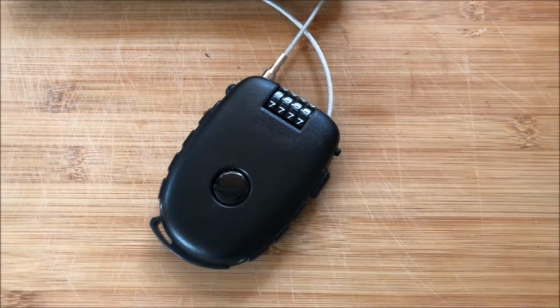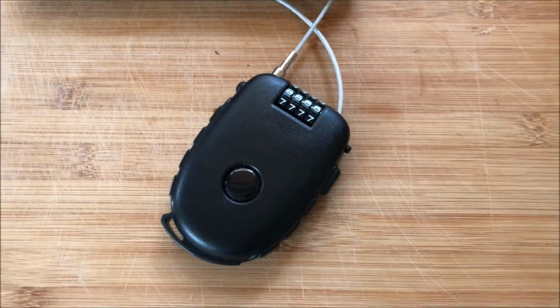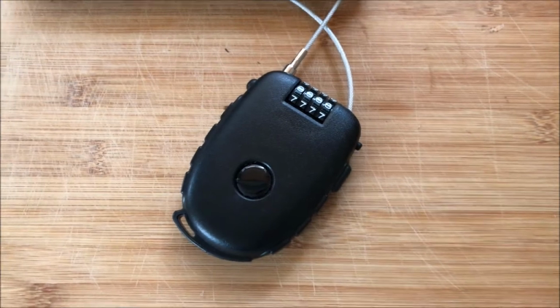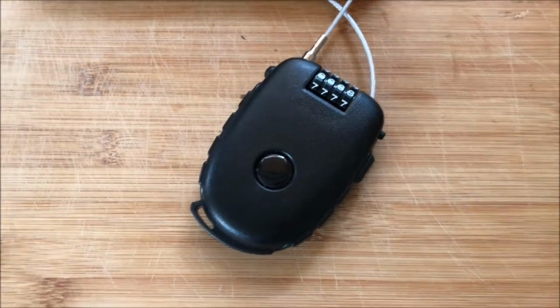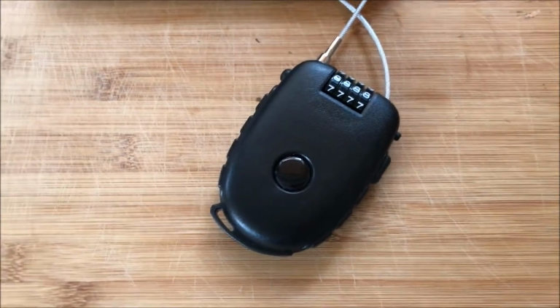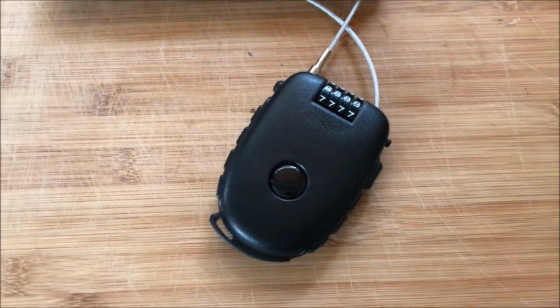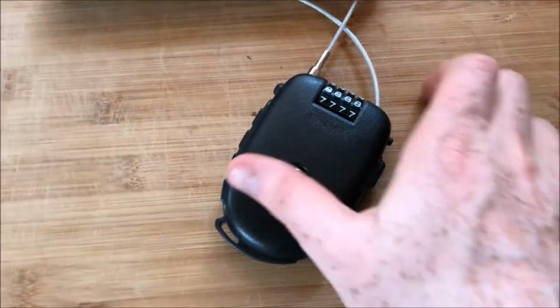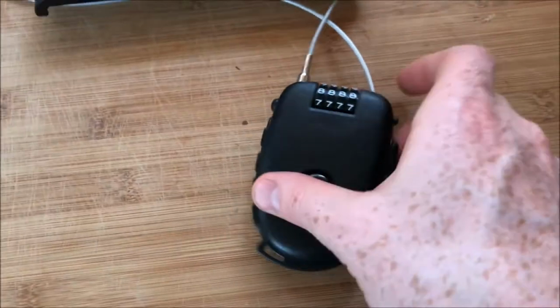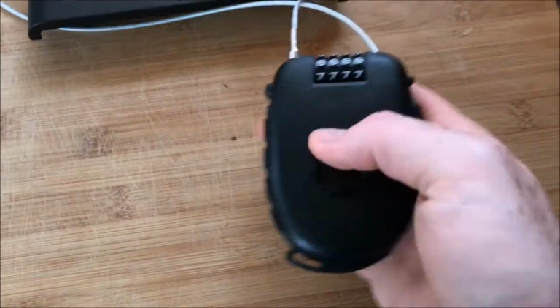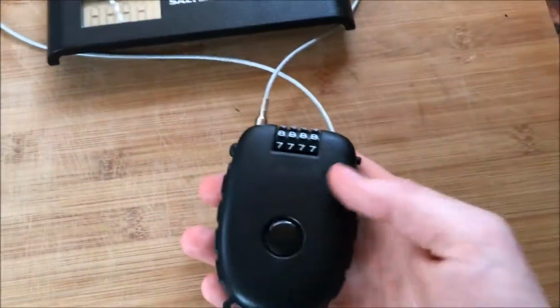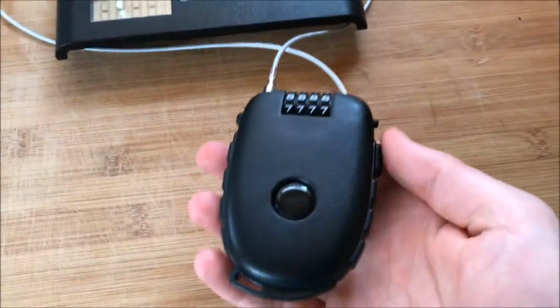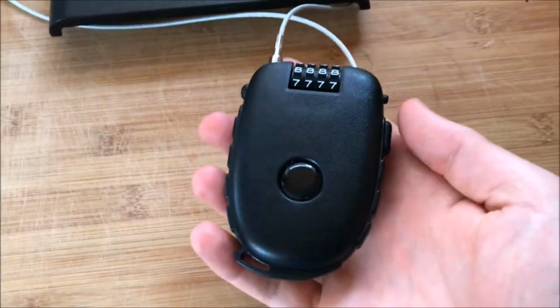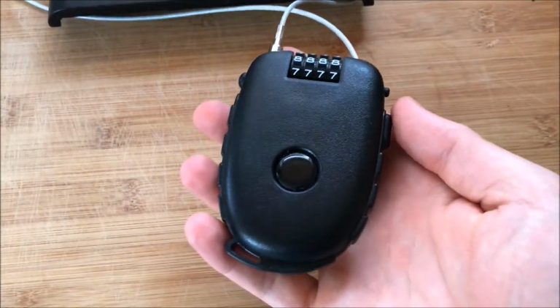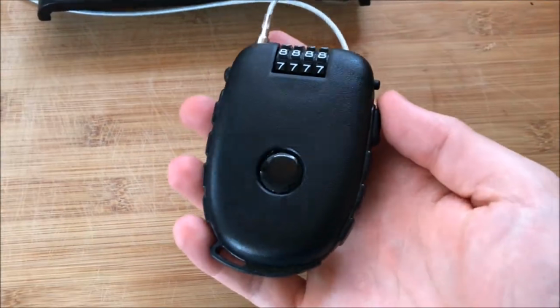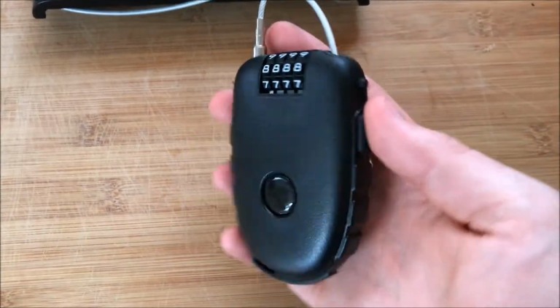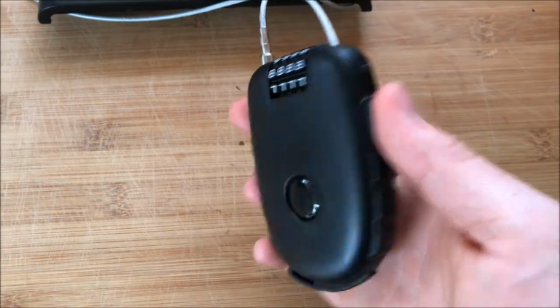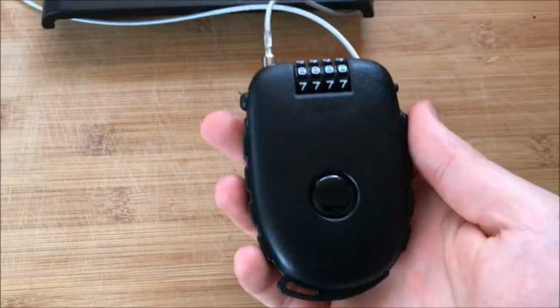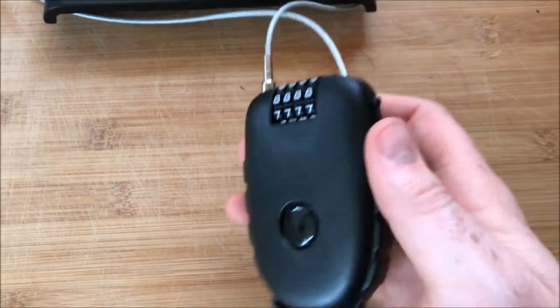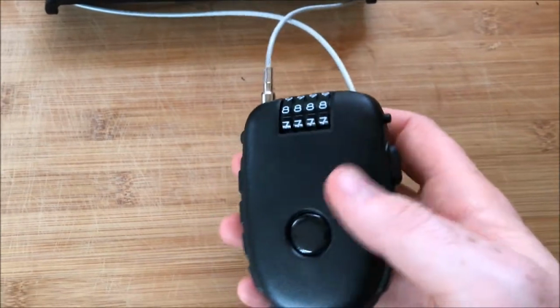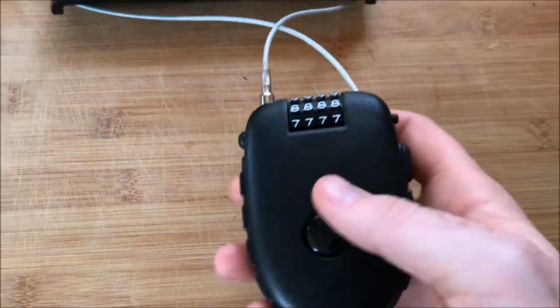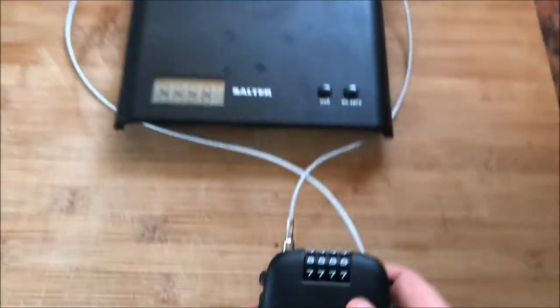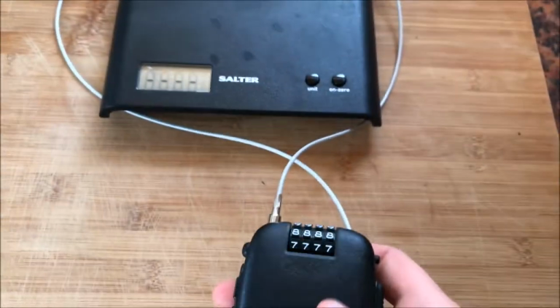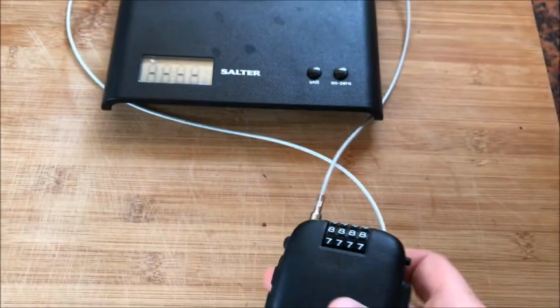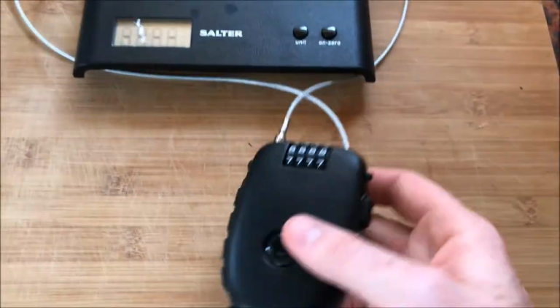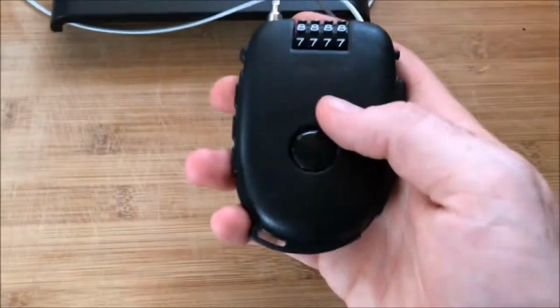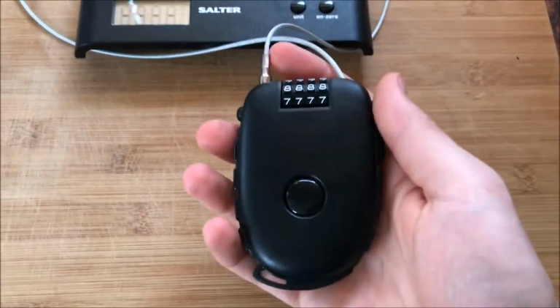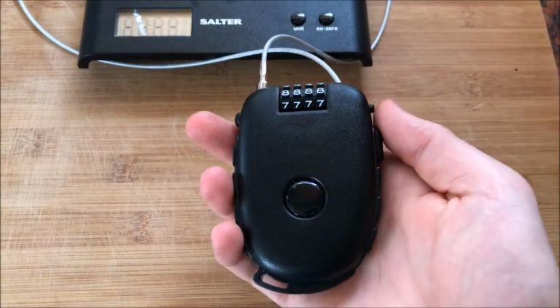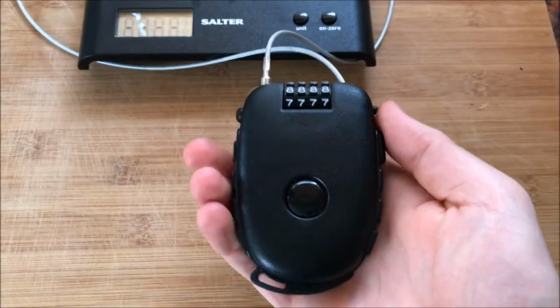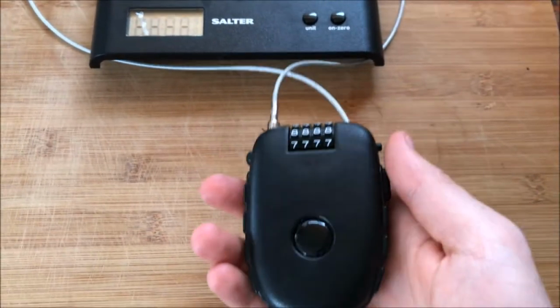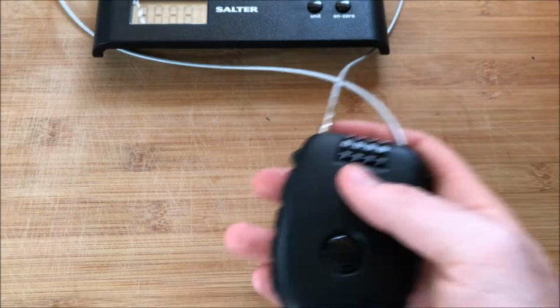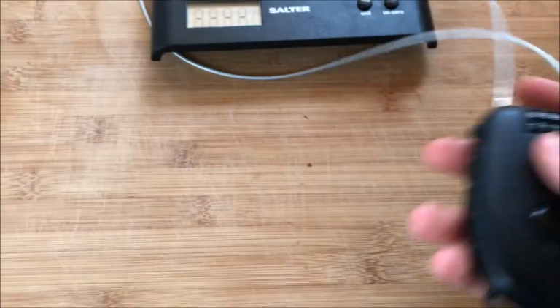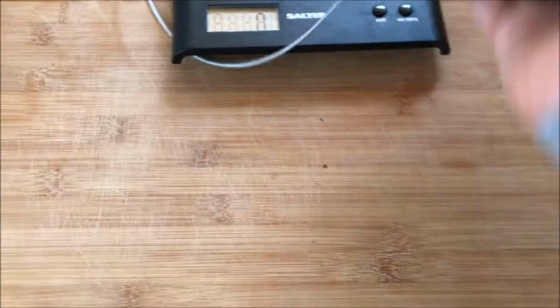Hello, the average cyclist here with a quick top tip. Get yourself one of these little locks from Amazon to use at café stops. Obviously it's not going to prevent your bike getting stolen if someone really wants to, but it will put off an opportunistic thief.